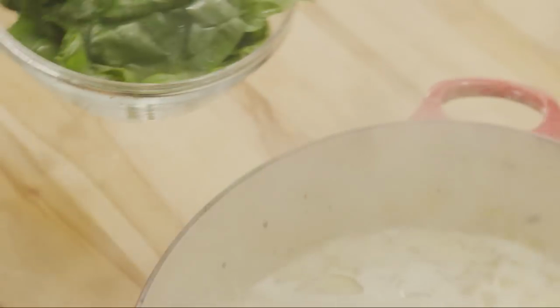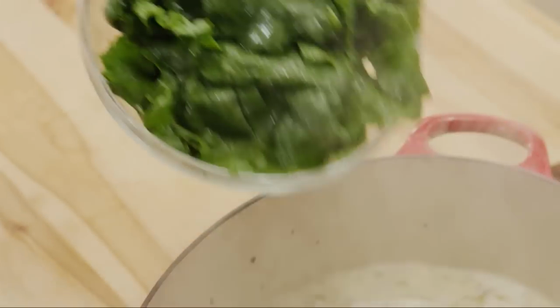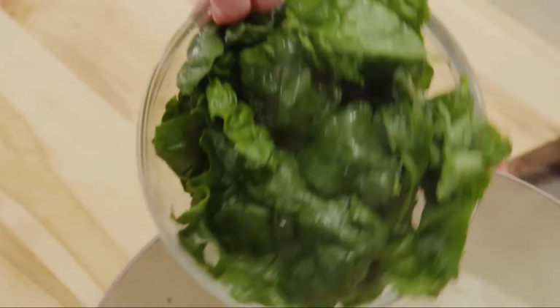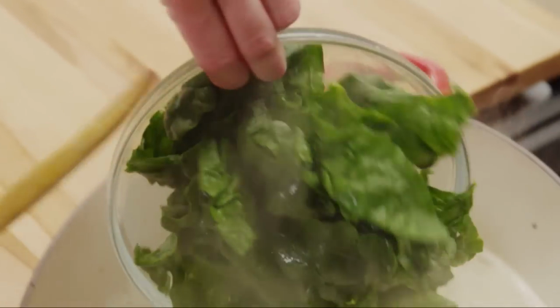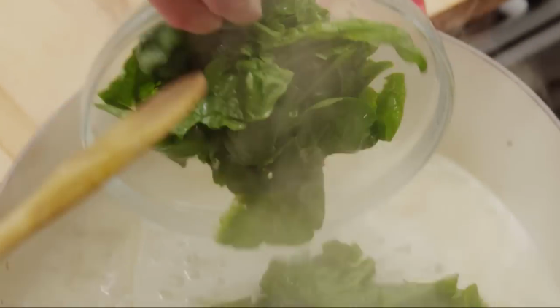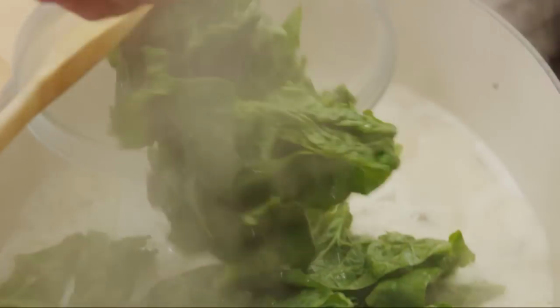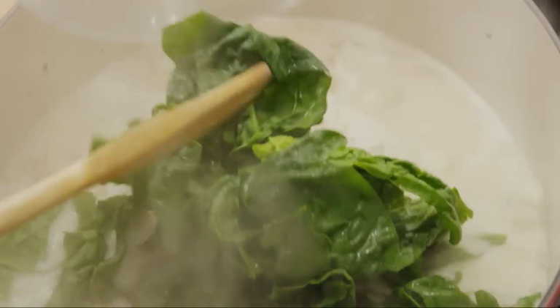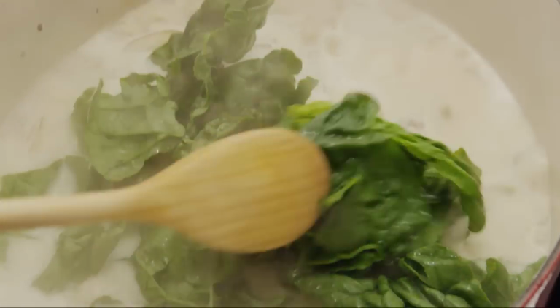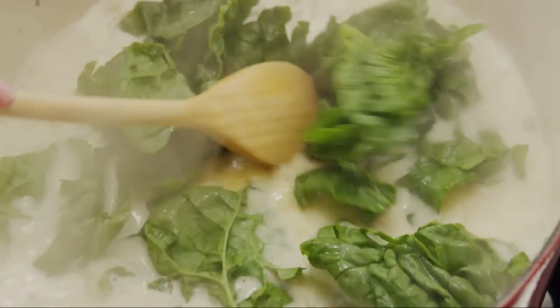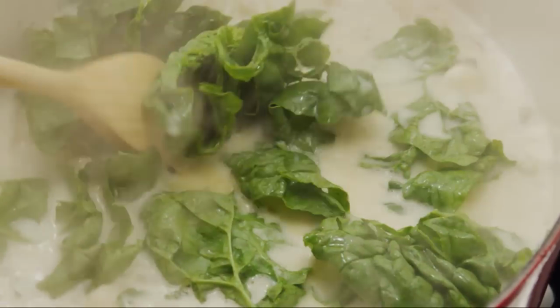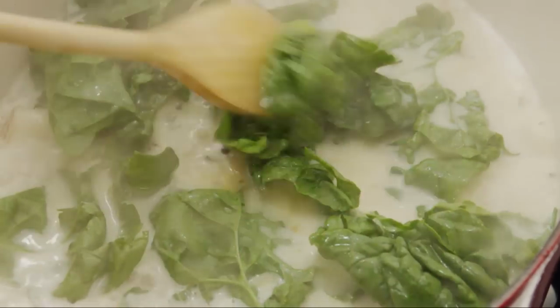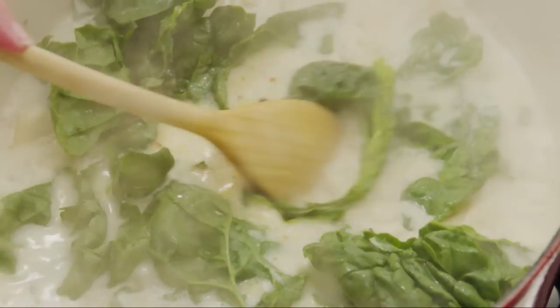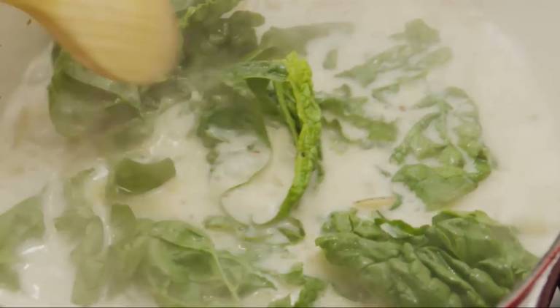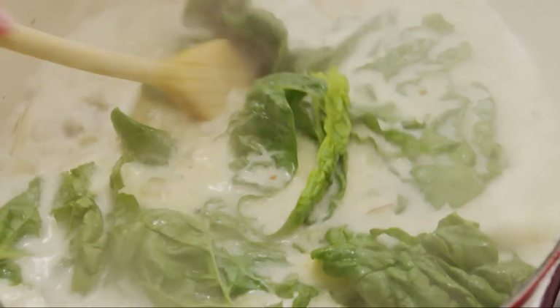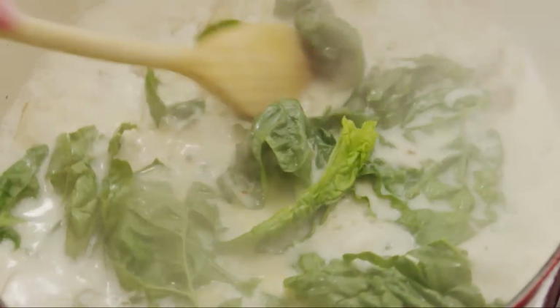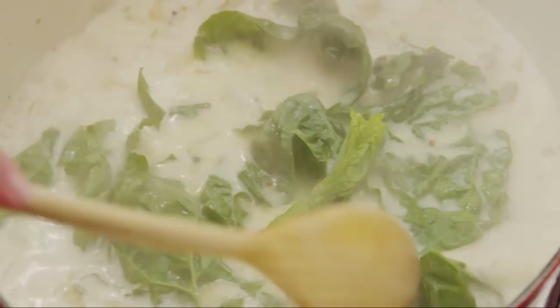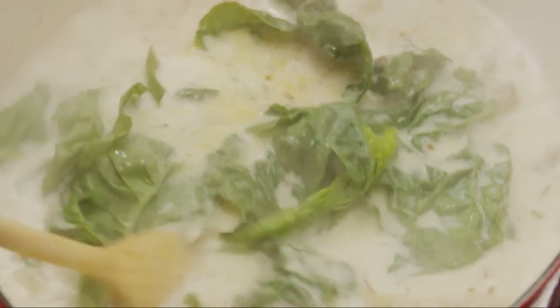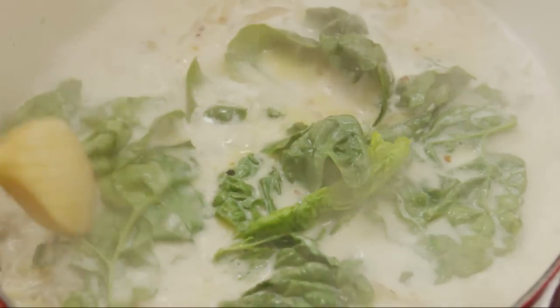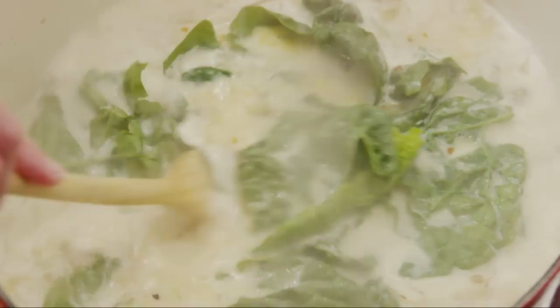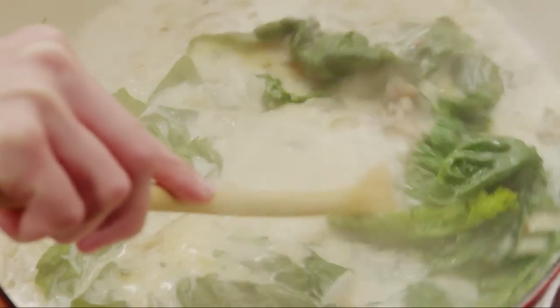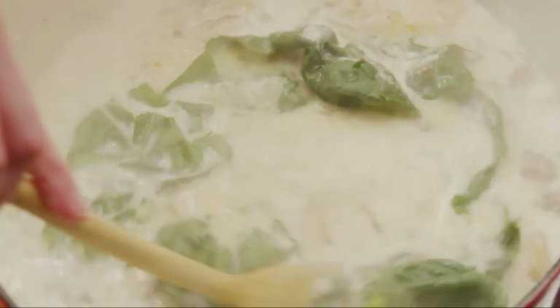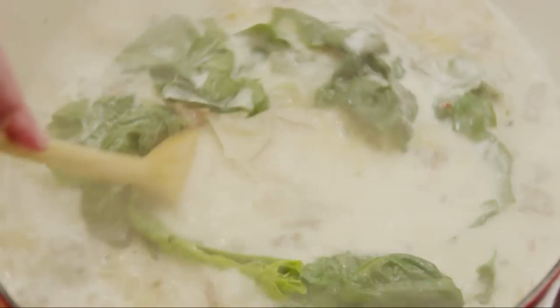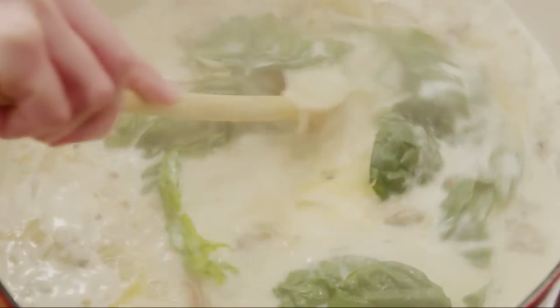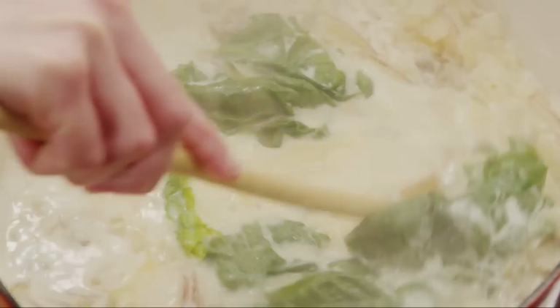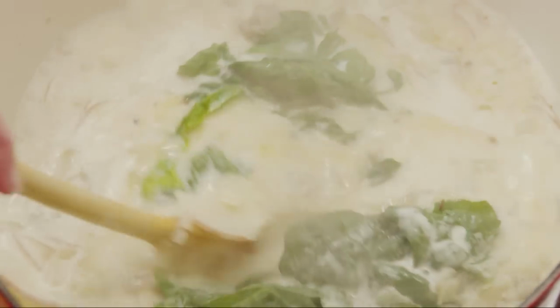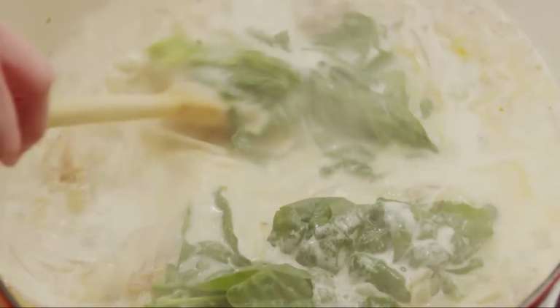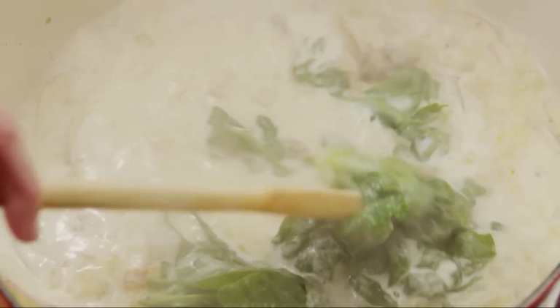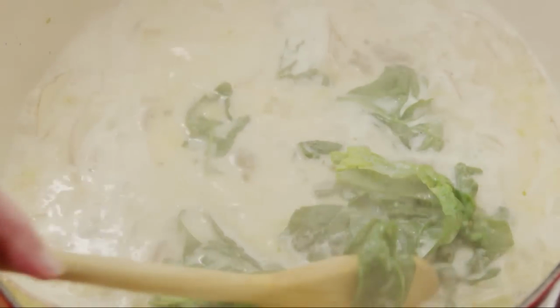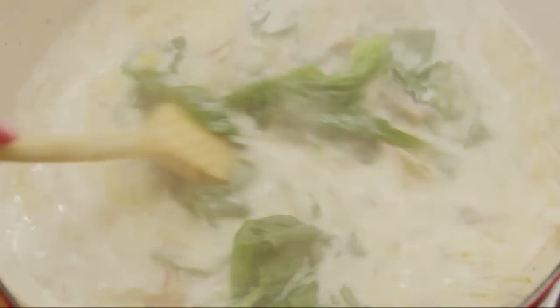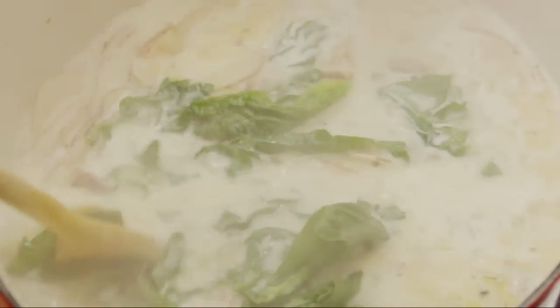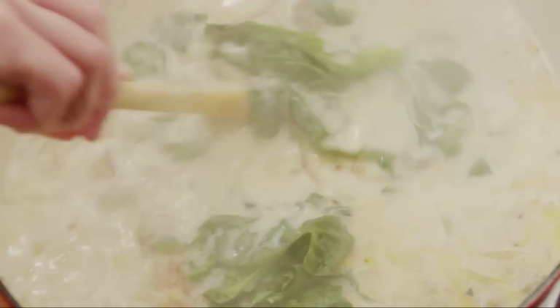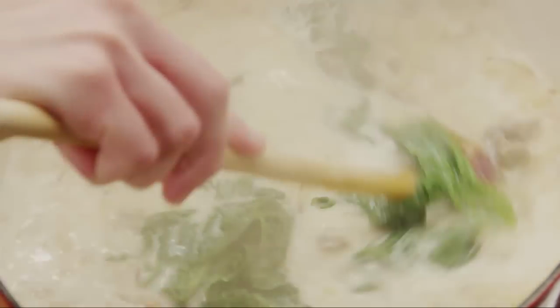Just before serving, add a quarter of a bunch of fresh spinach leaves with tough stems removed. Many members write that they use kale instead for its additional nutrients. Stir to combine and serve.